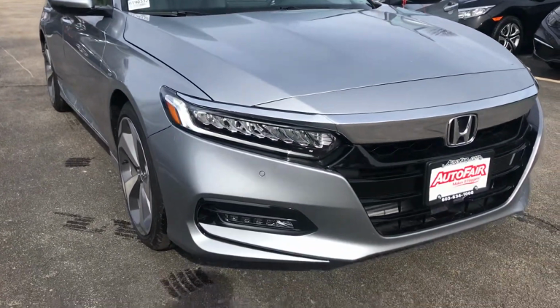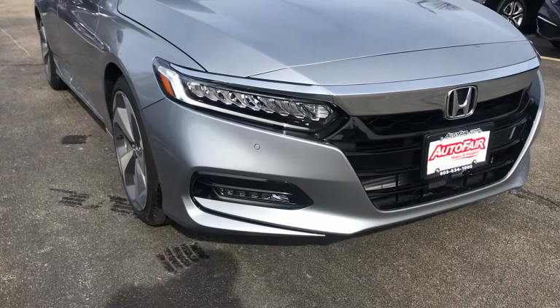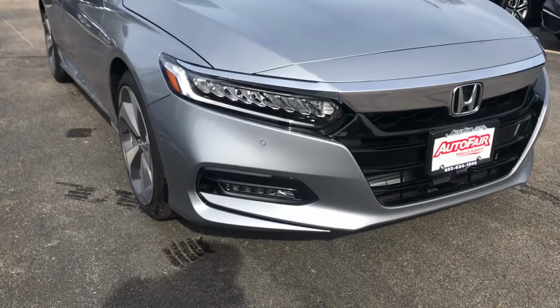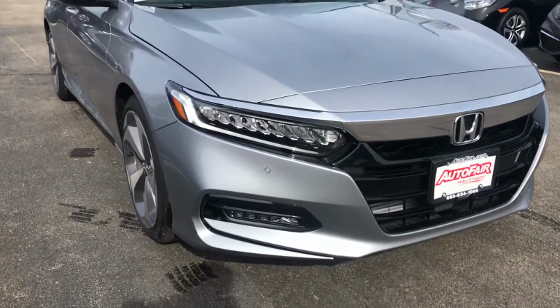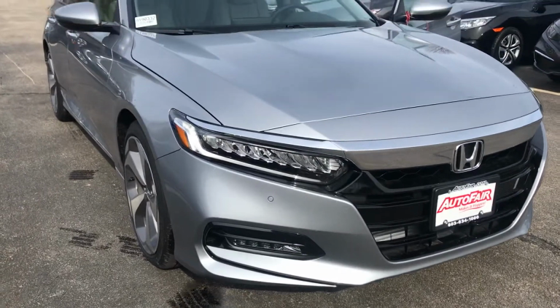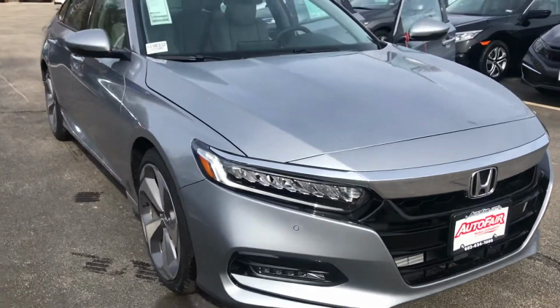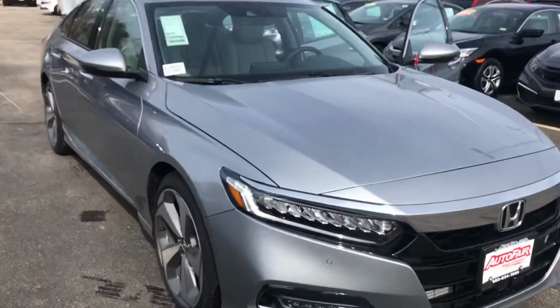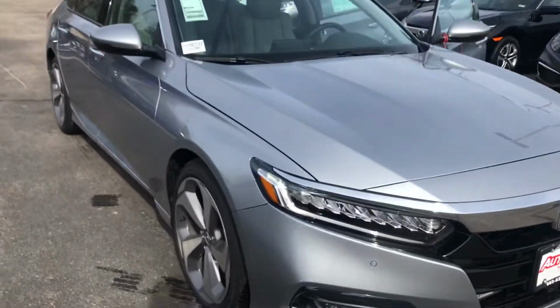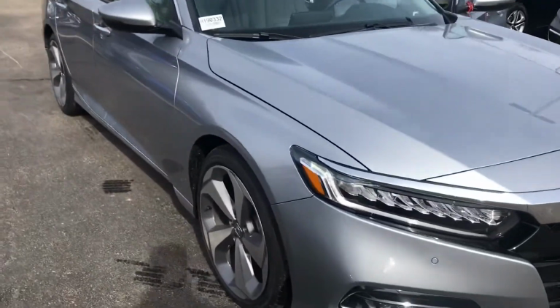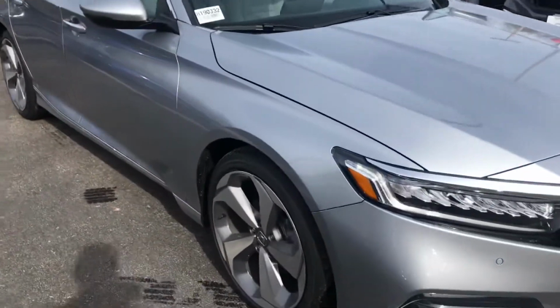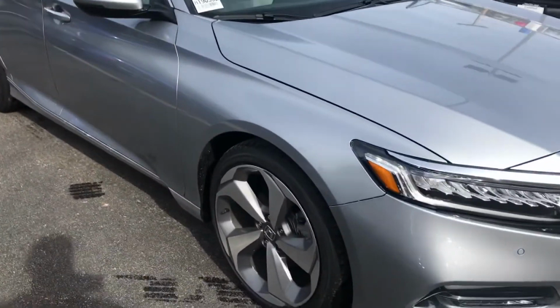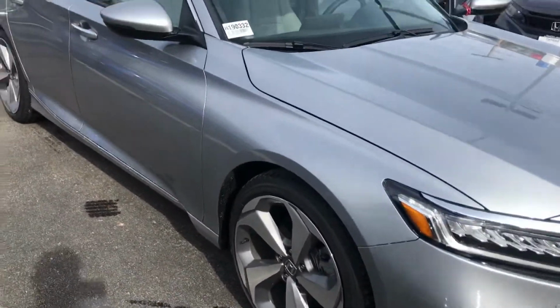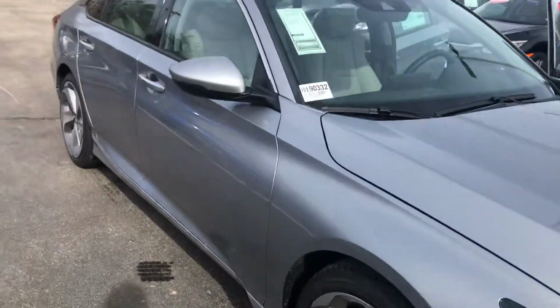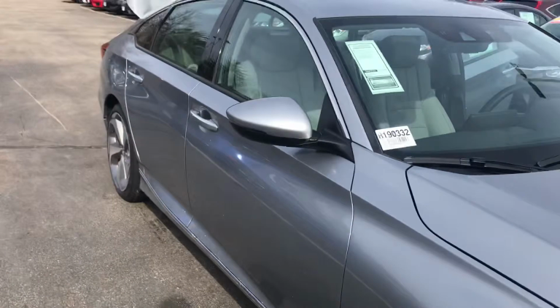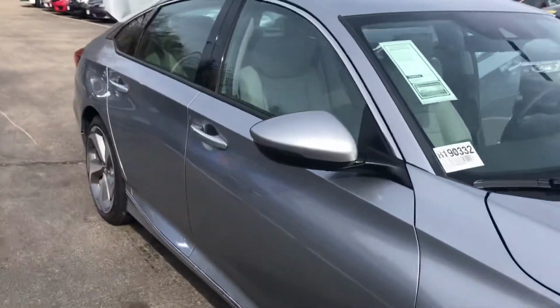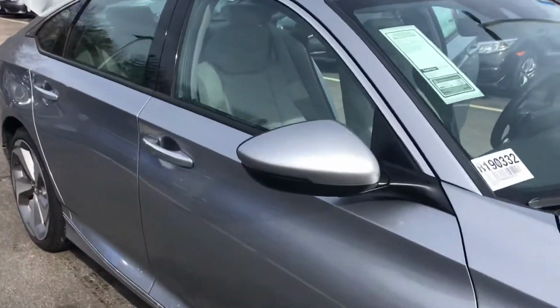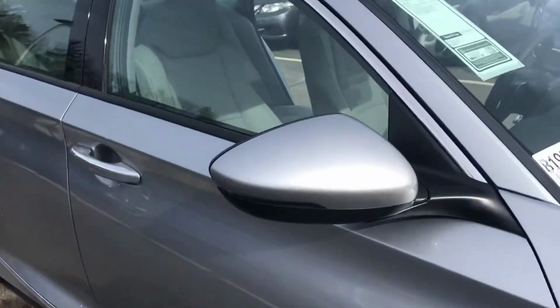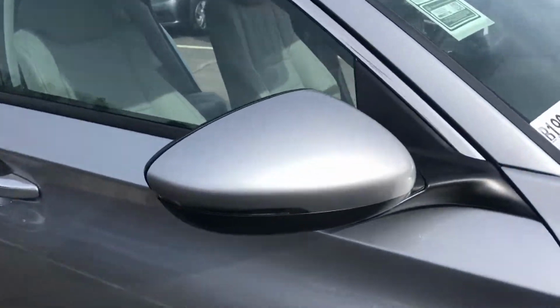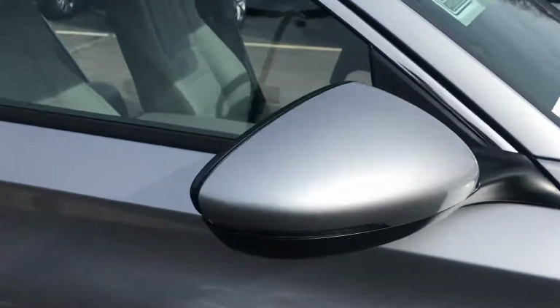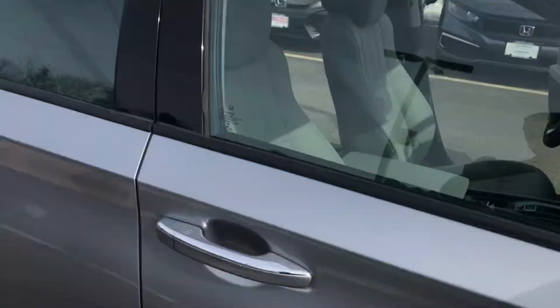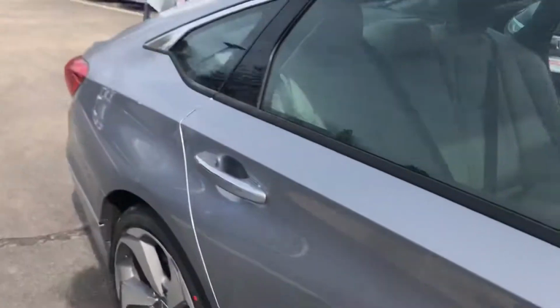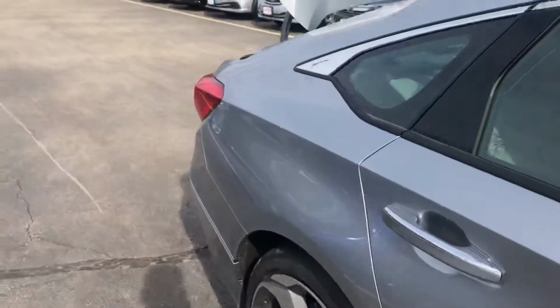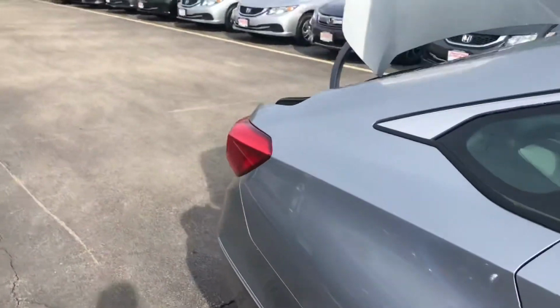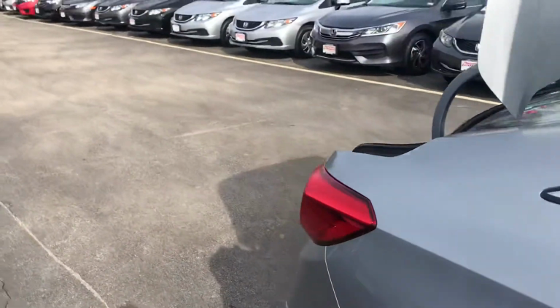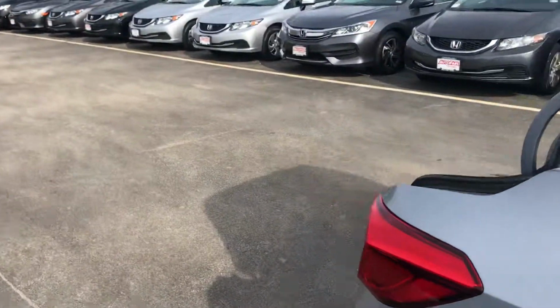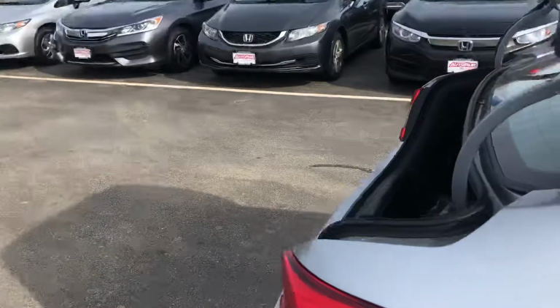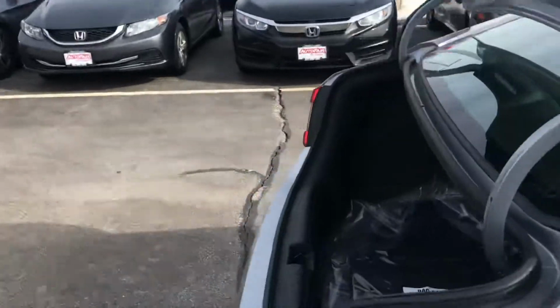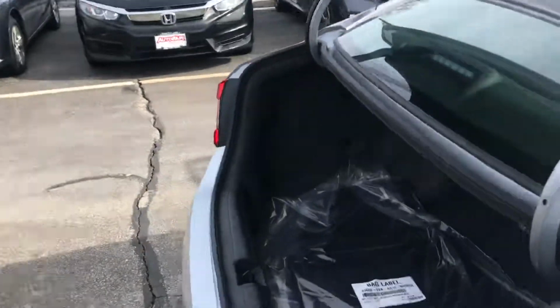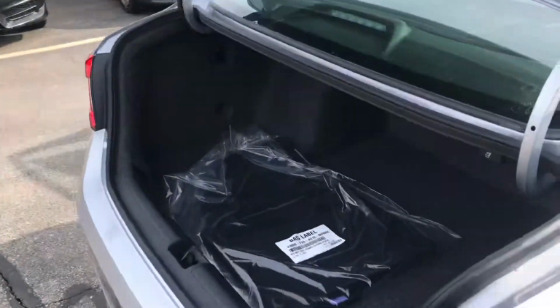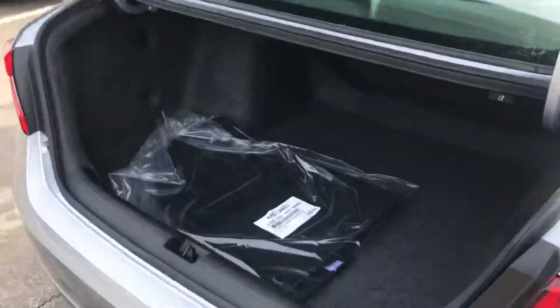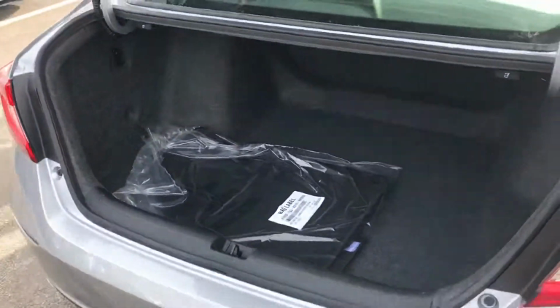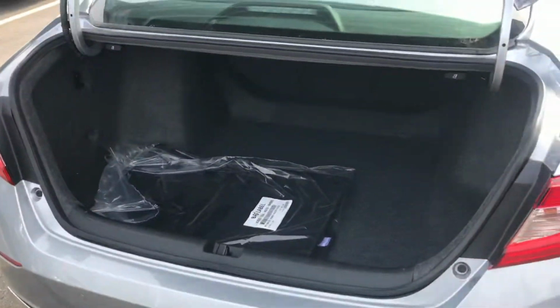You have the fog lamps down below as well, all LED. Nice alloy wheels, and you have the integrated LED turn signals in each mirror.